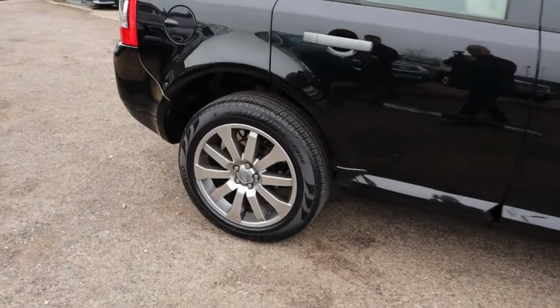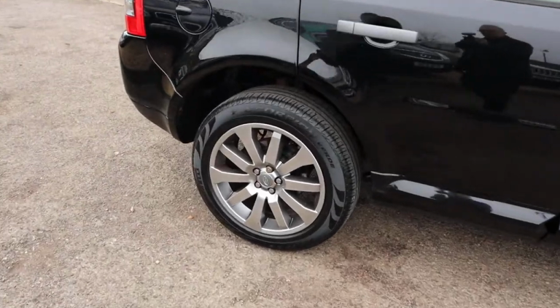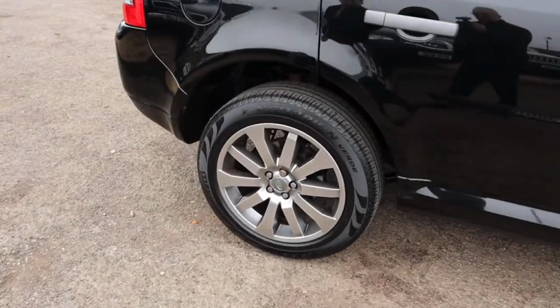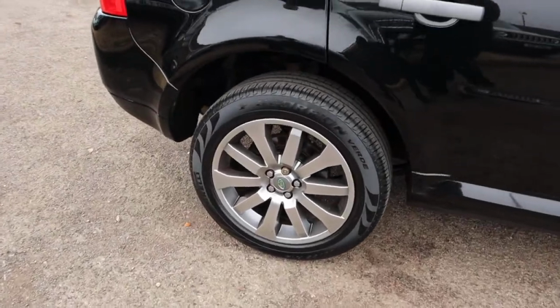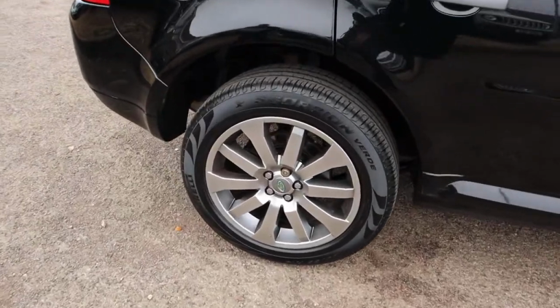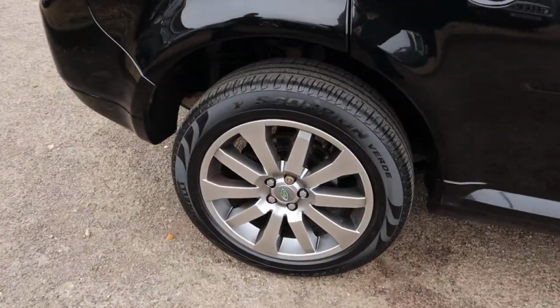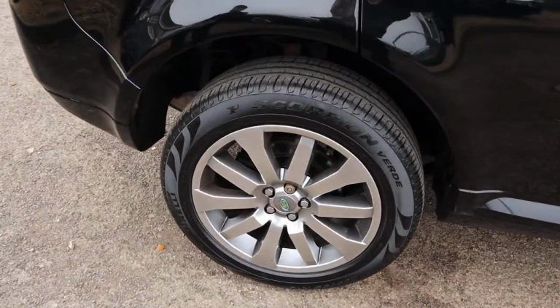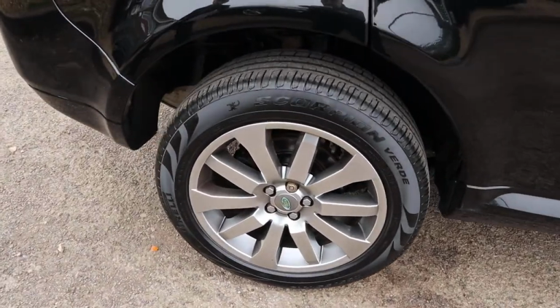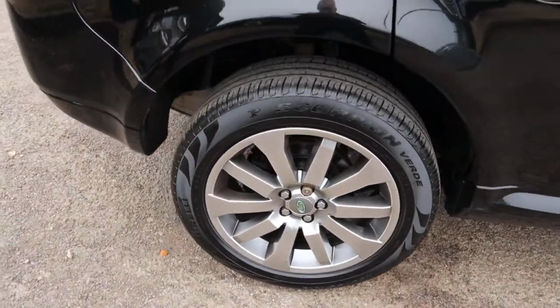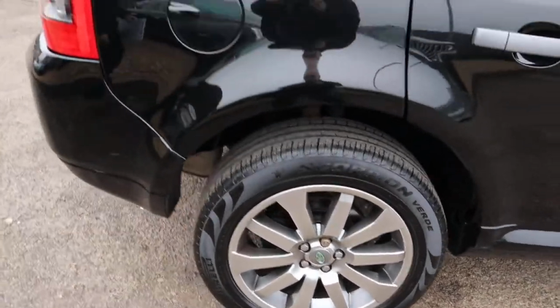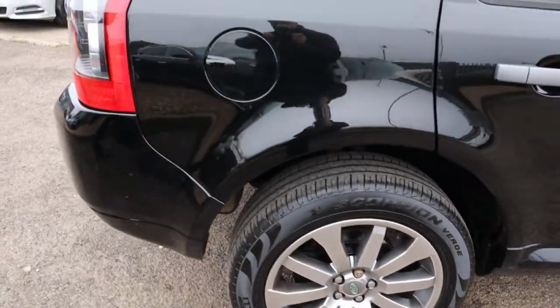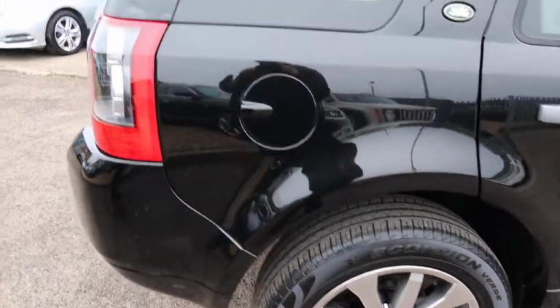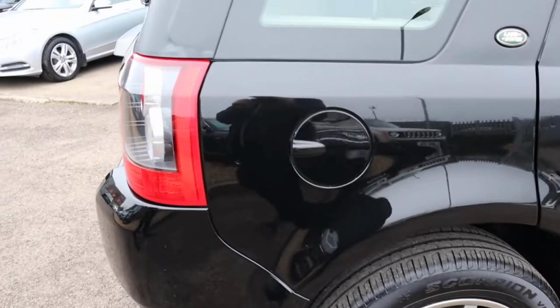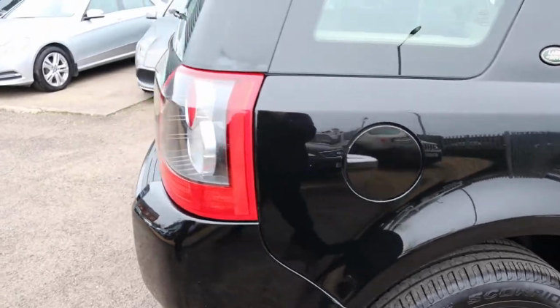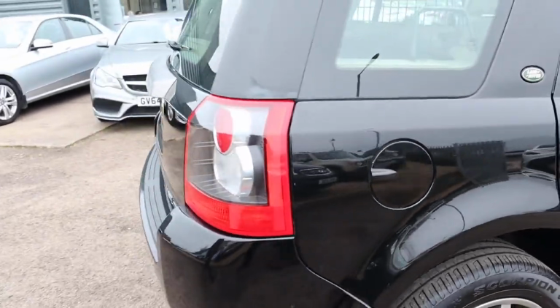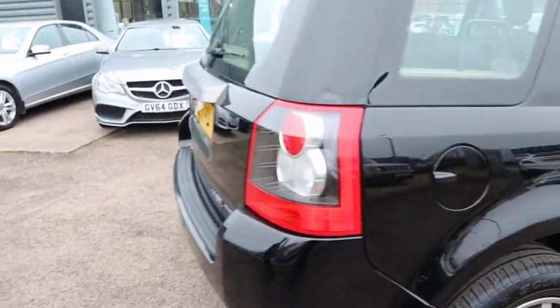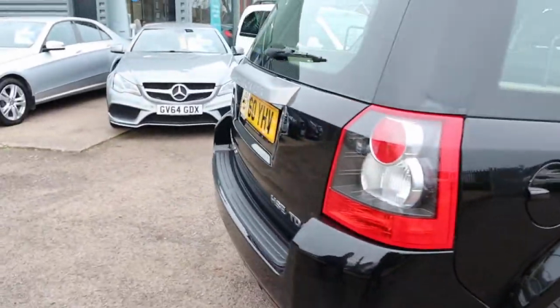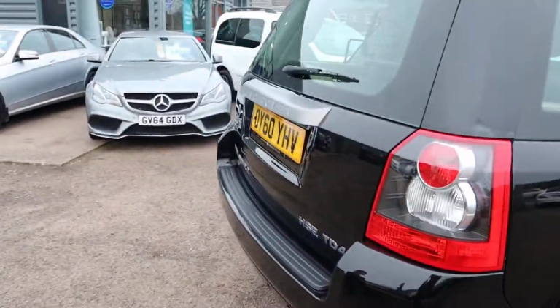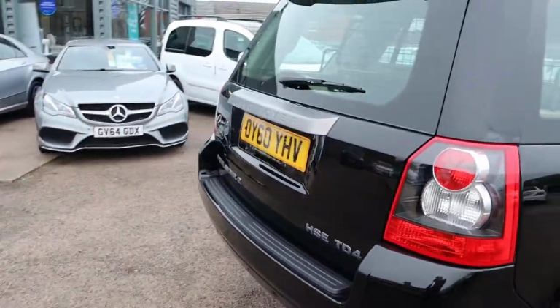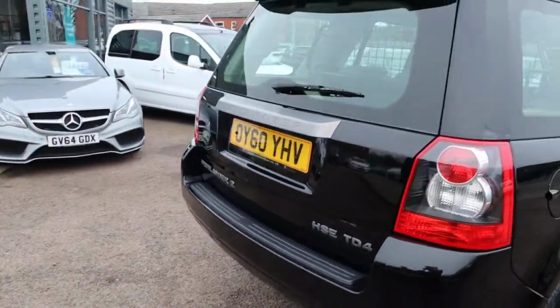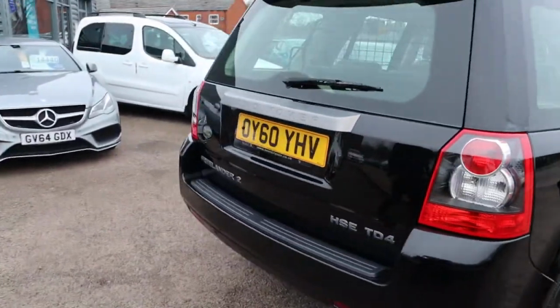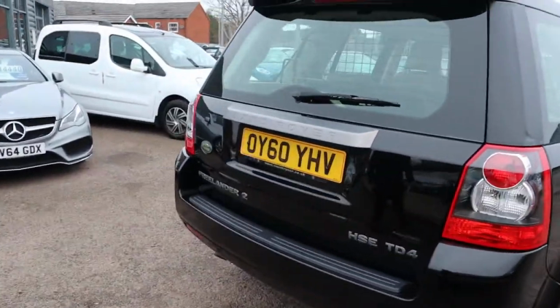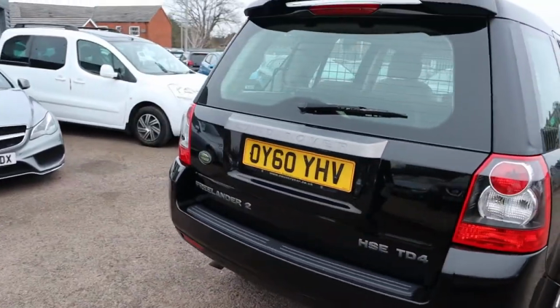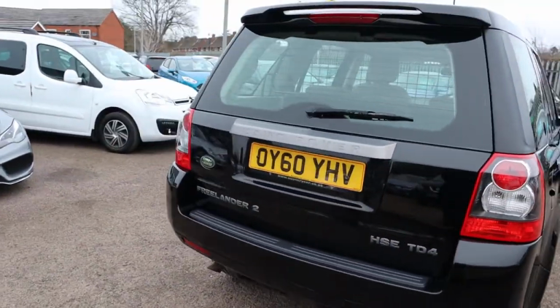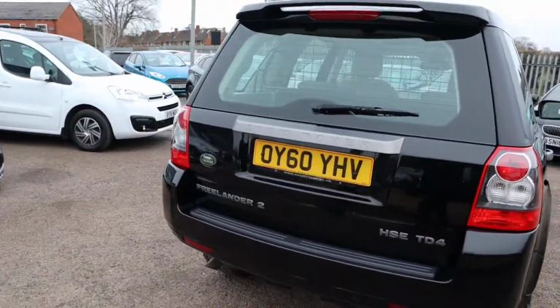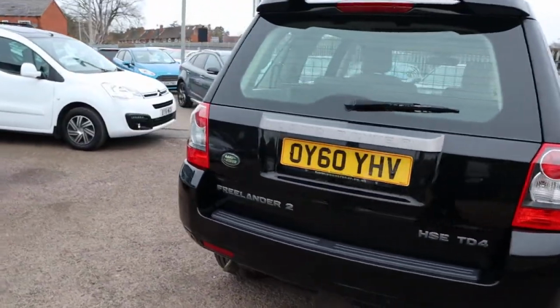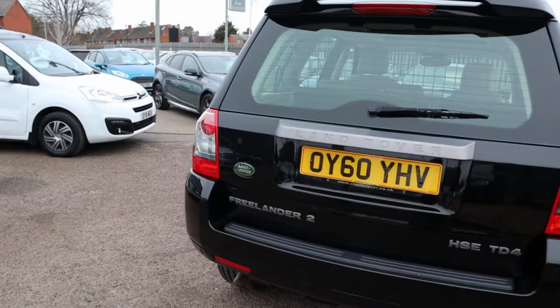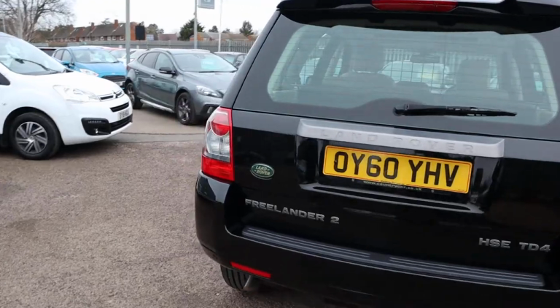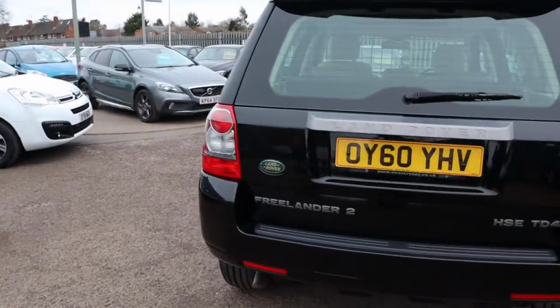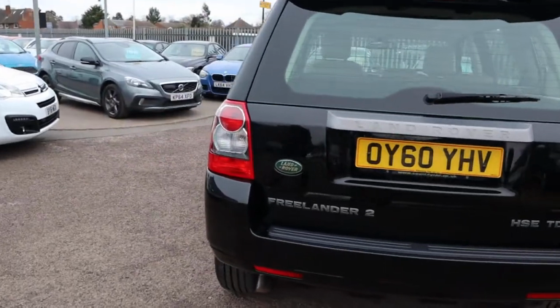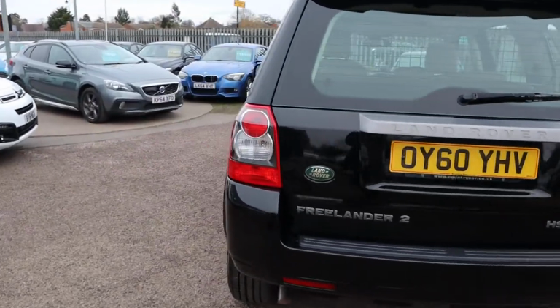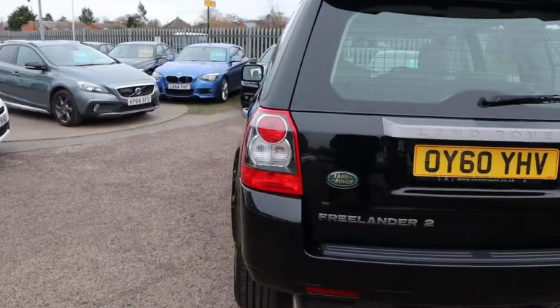We've got Pirelli Scorpion tyres, complete with stunning alloy wheels. There's plenty of spec on this — I would recommend going through to the website countrycar.co.uk.